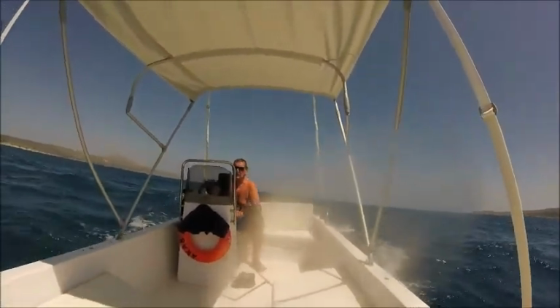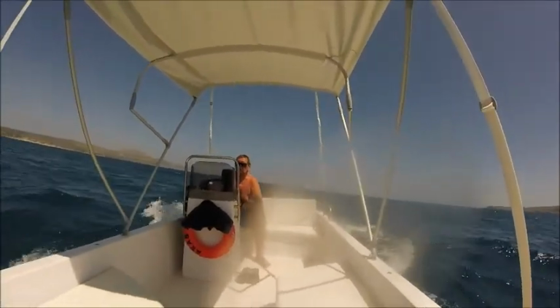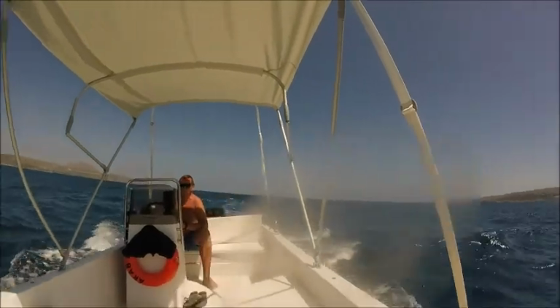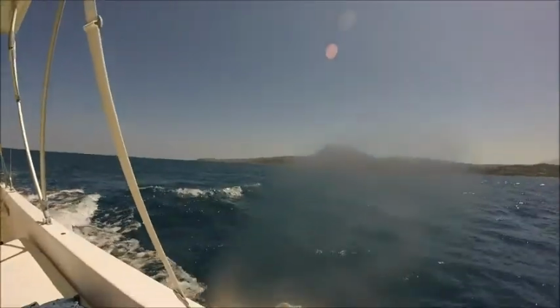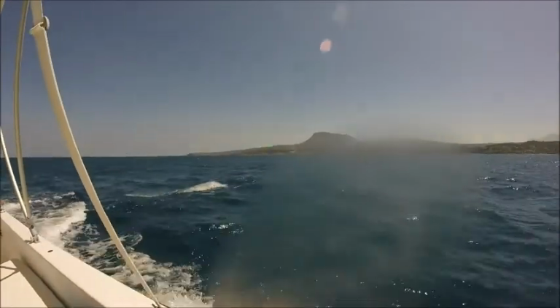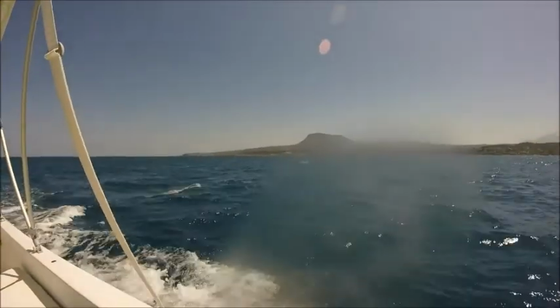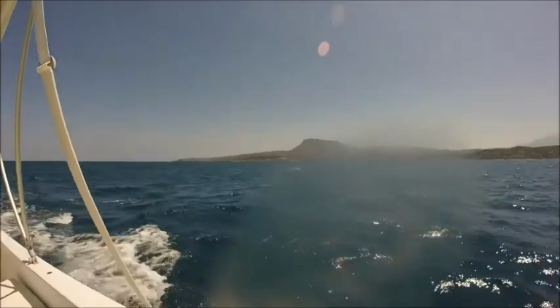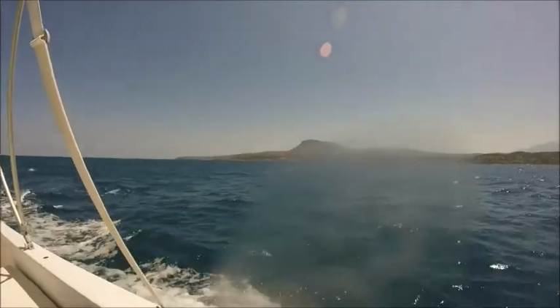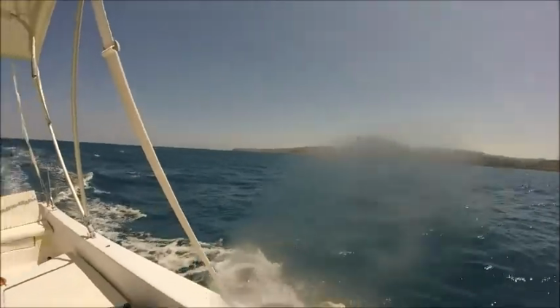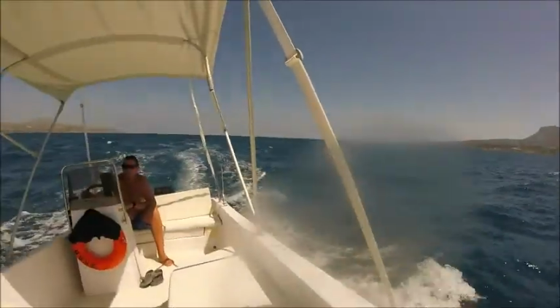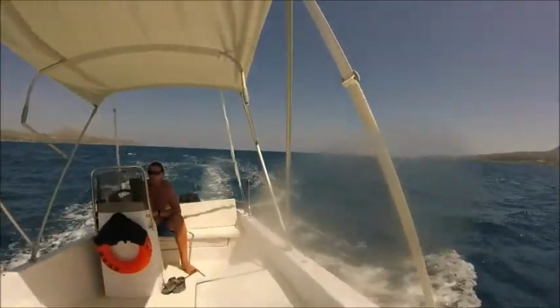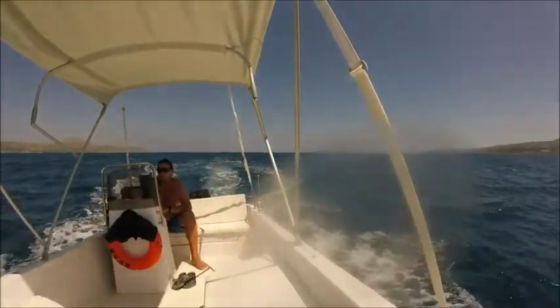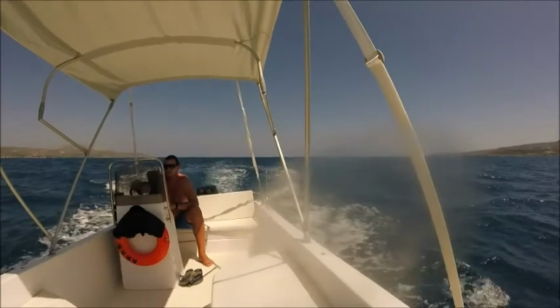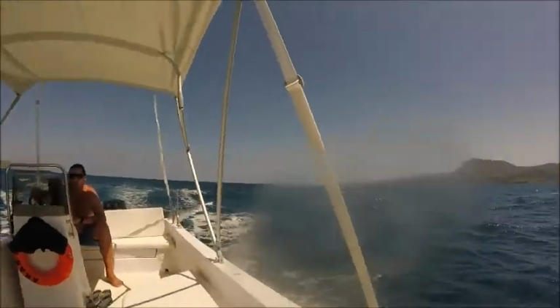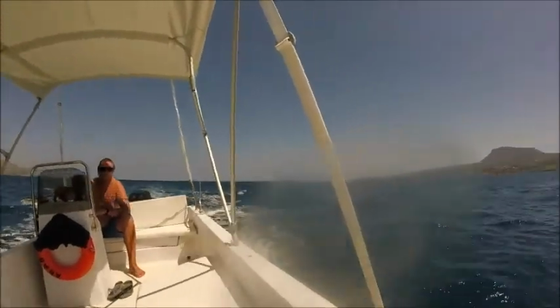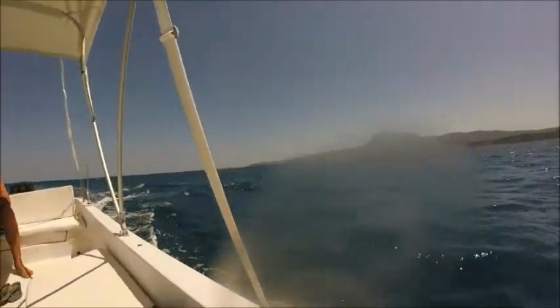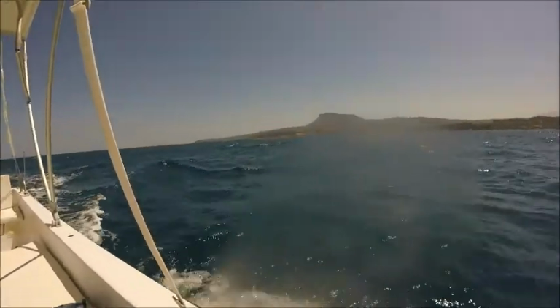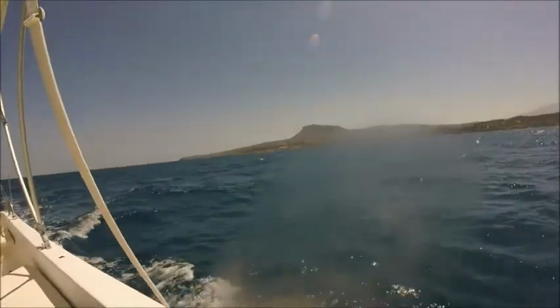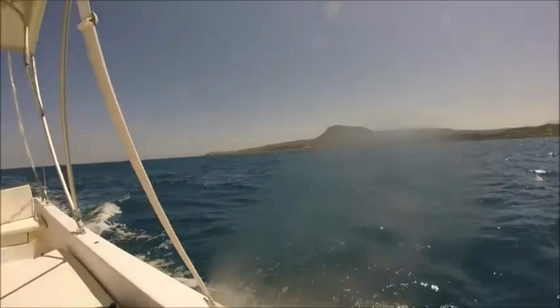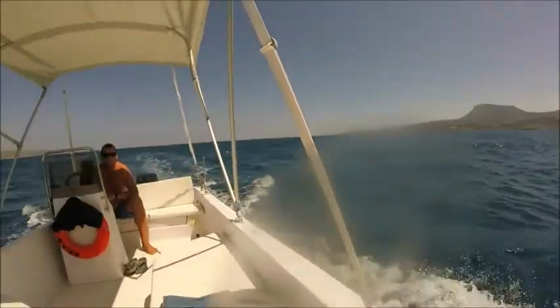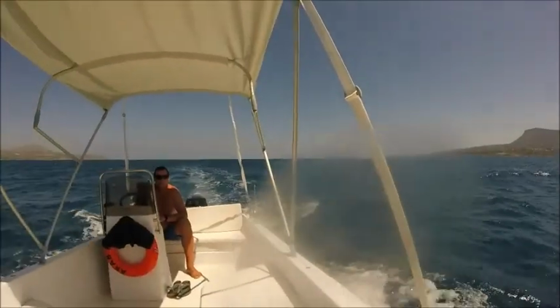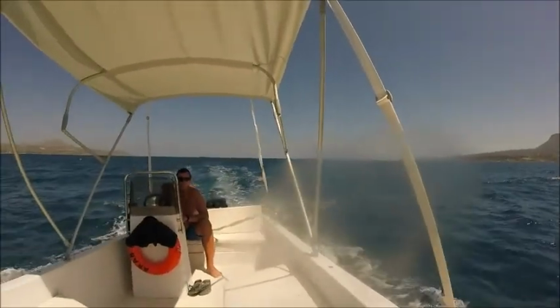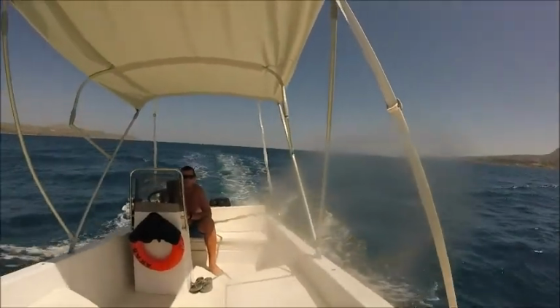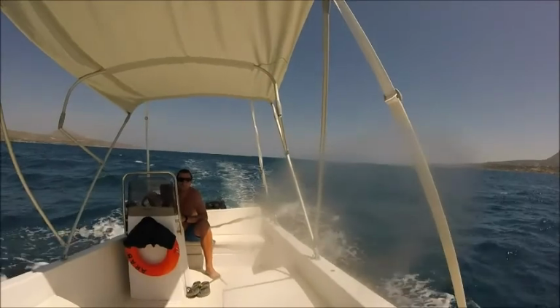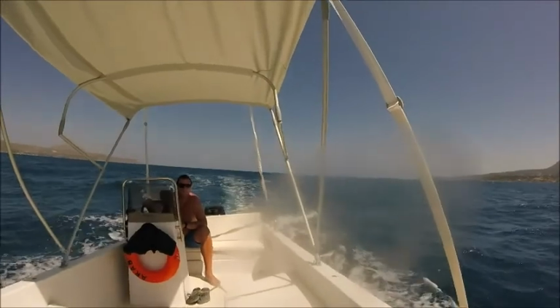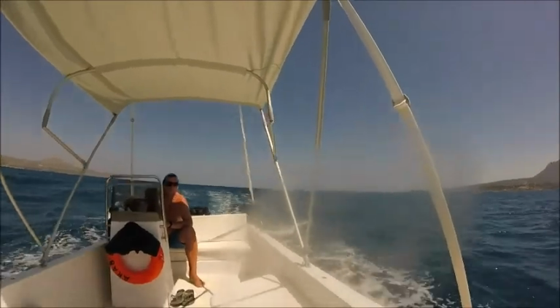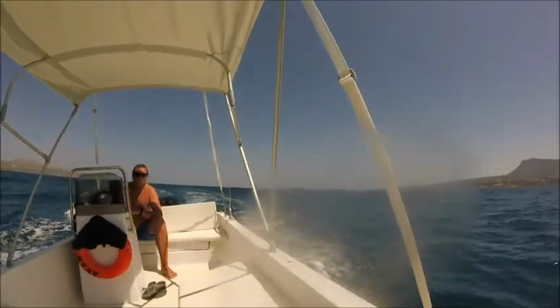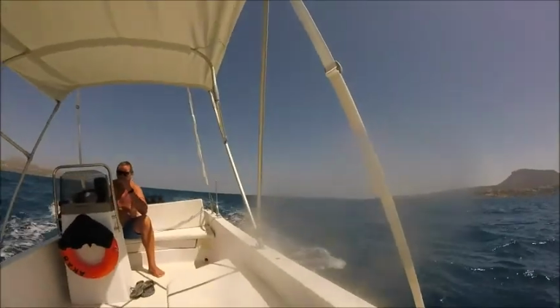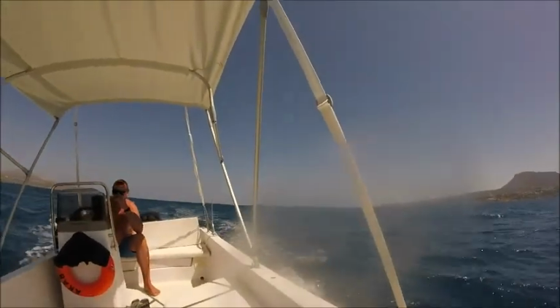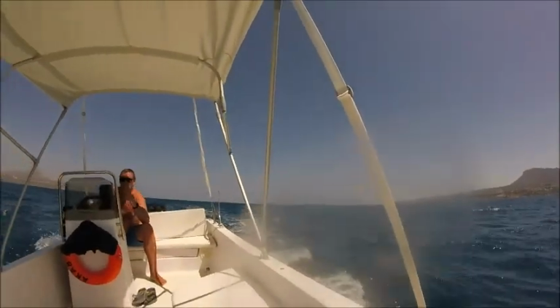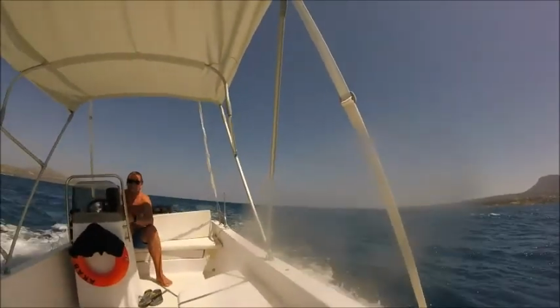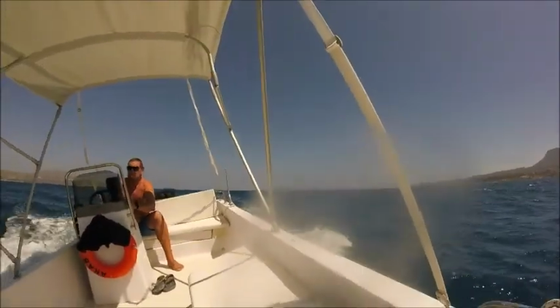We're surfing now — look at that! Now it's going to drag us back, now push us forward. Nothing to be frightened of — the force of nature which is unbelievable.